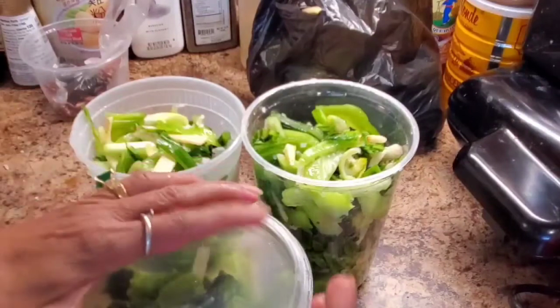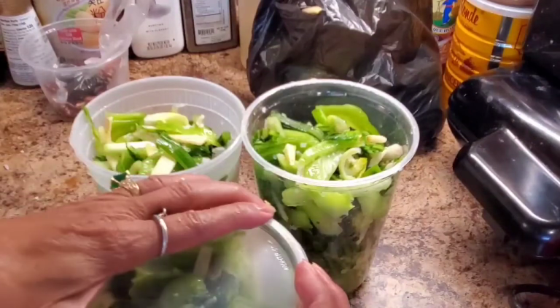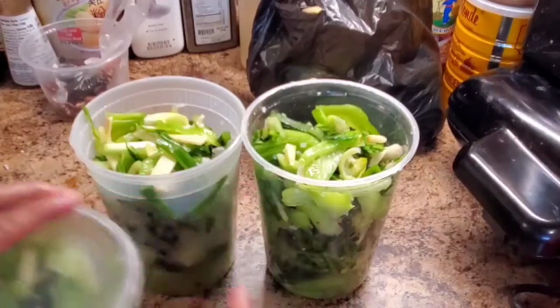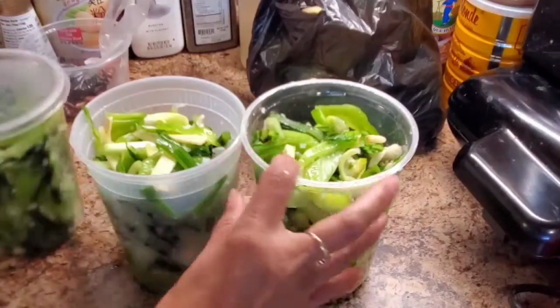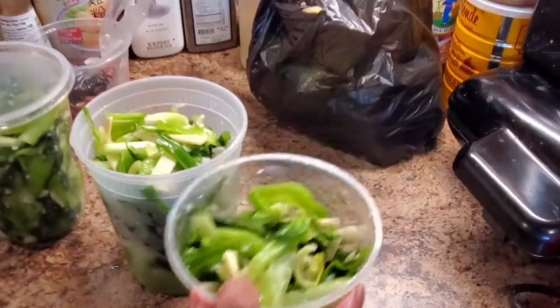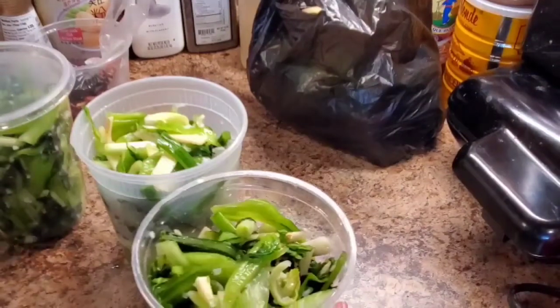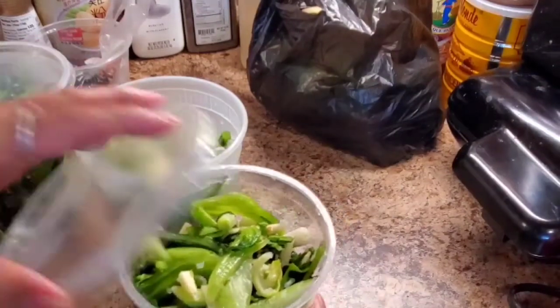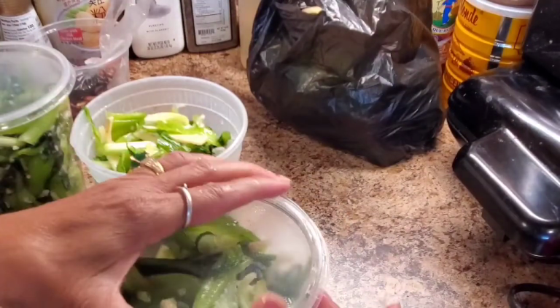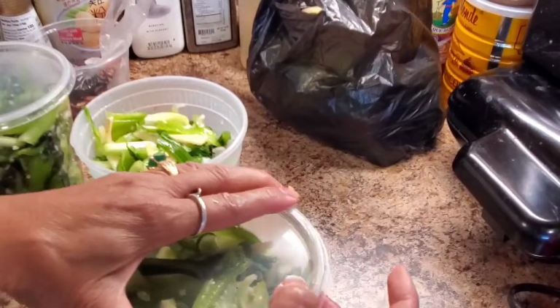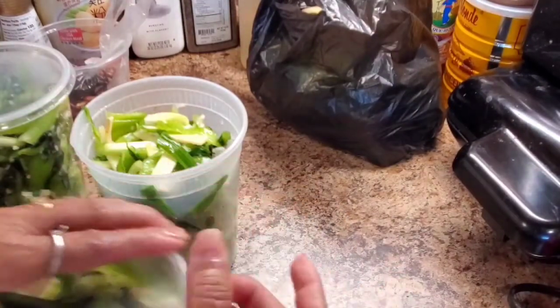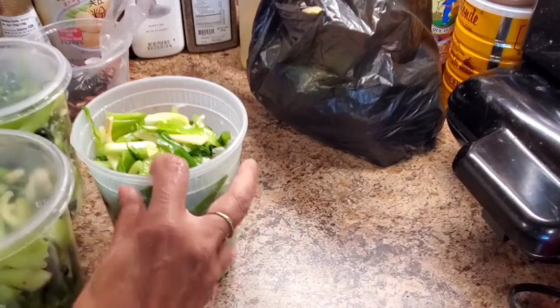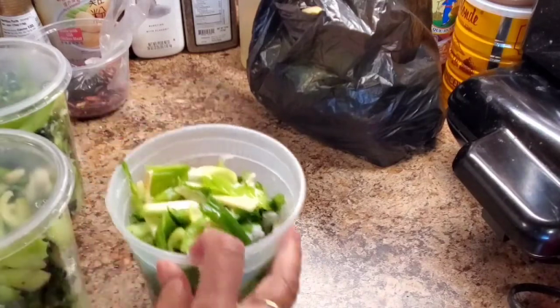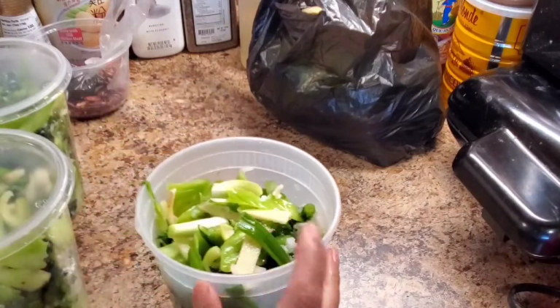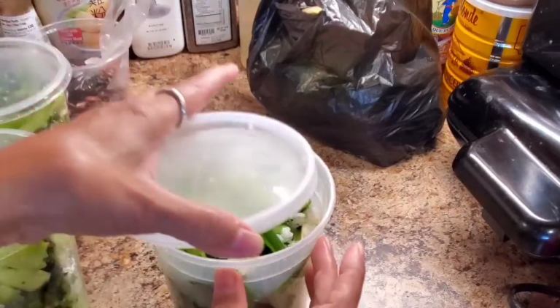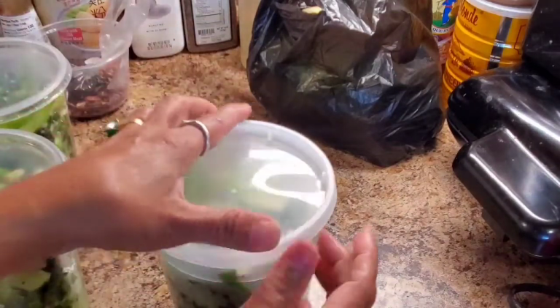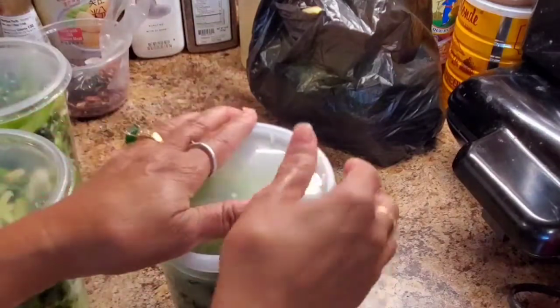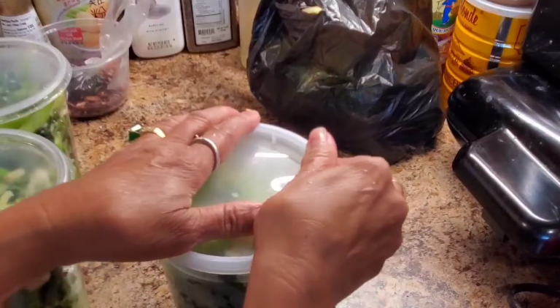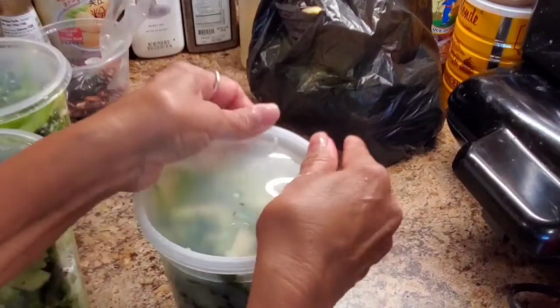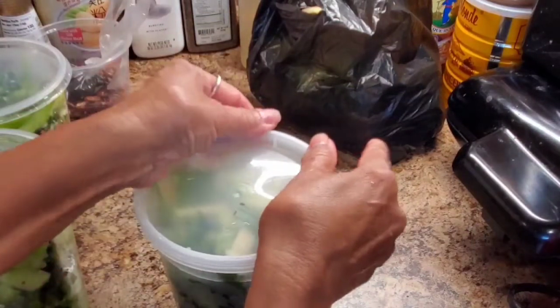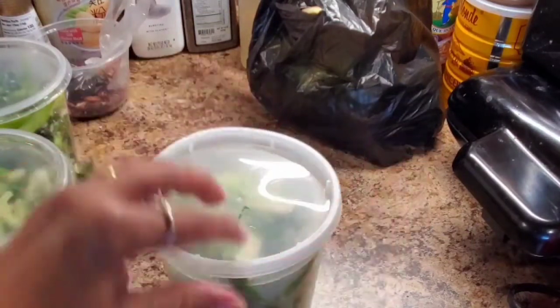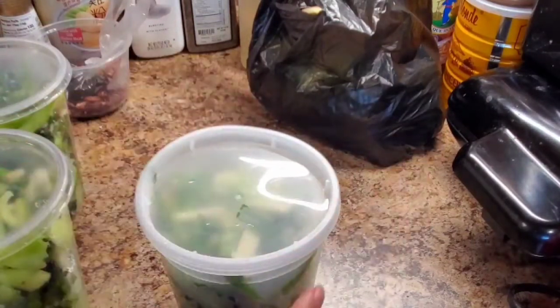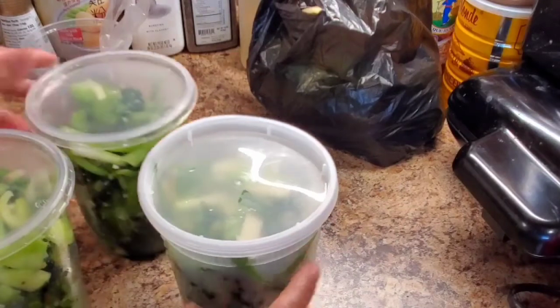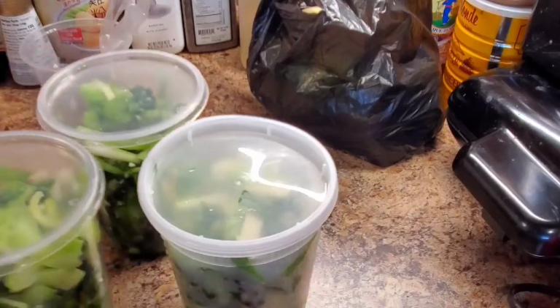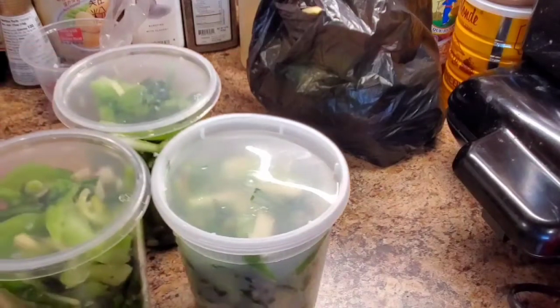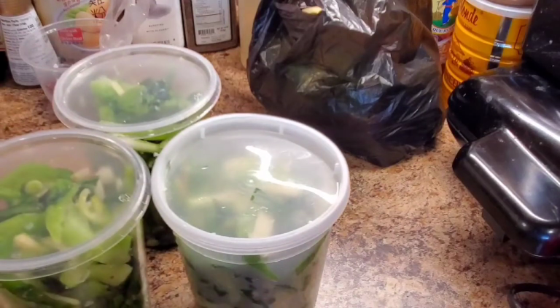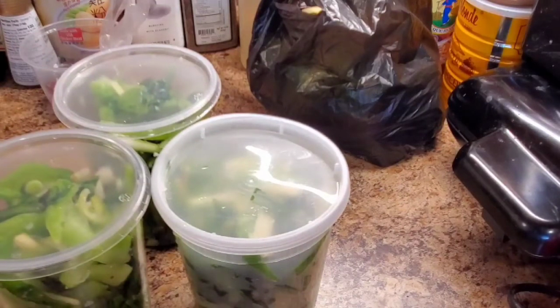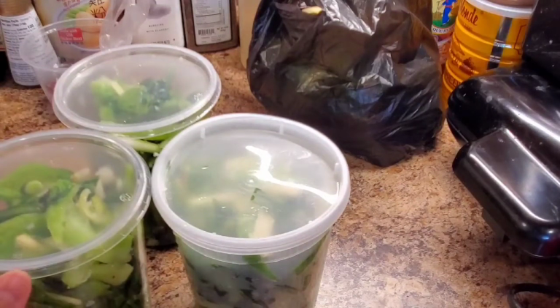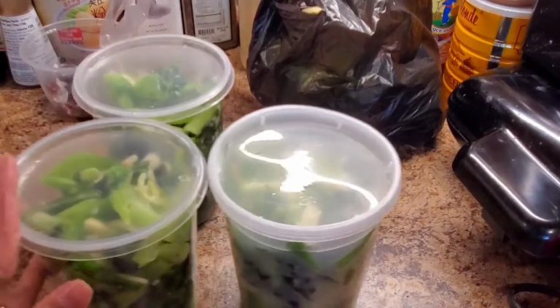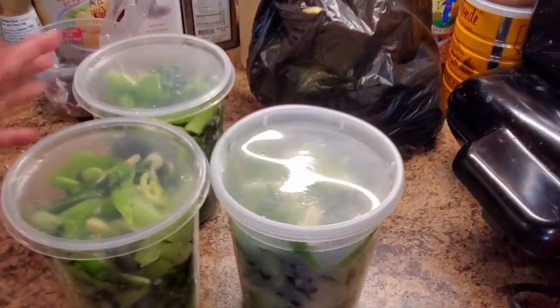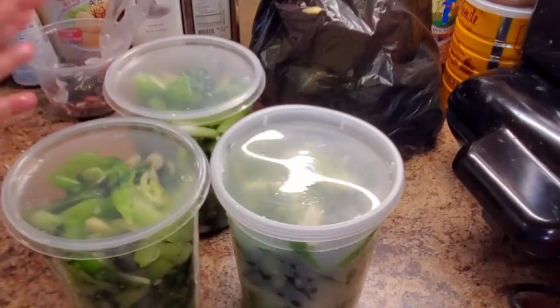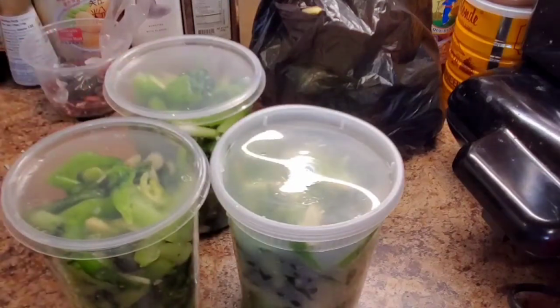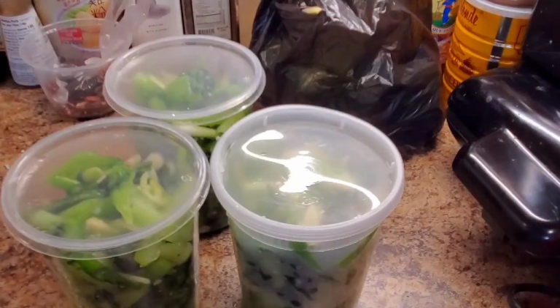Put in the refrigerator and close it up. After three days it will come sour. Right now you still can eat if you want to. But you want it to settle, and then after three days it will go sour. I'm gonna add eggplant after three days later. Put it in the refrigerator.